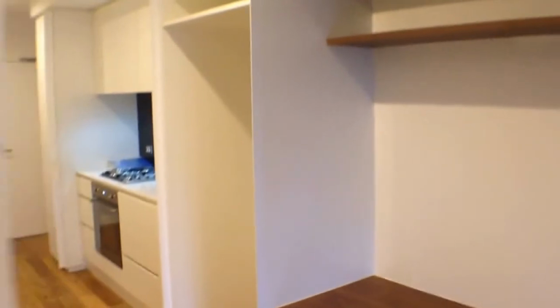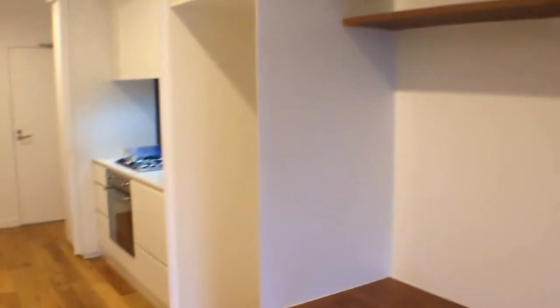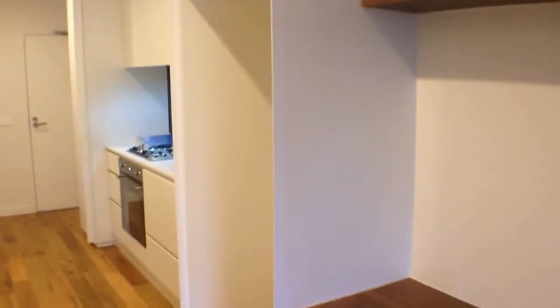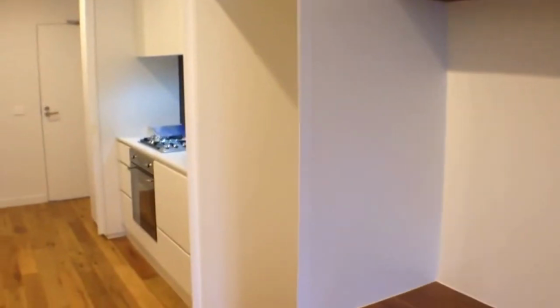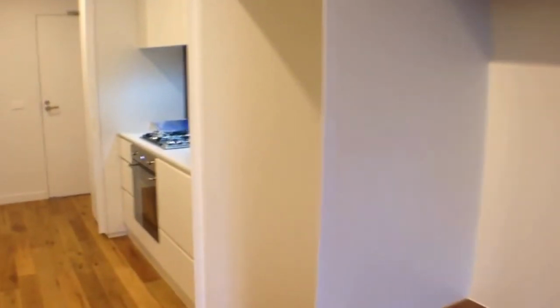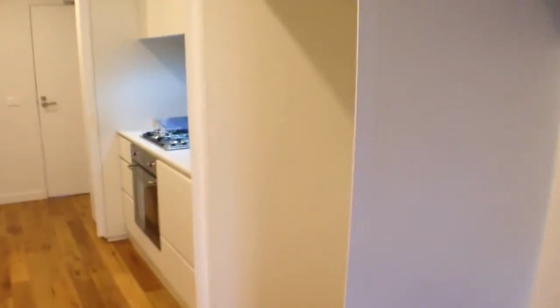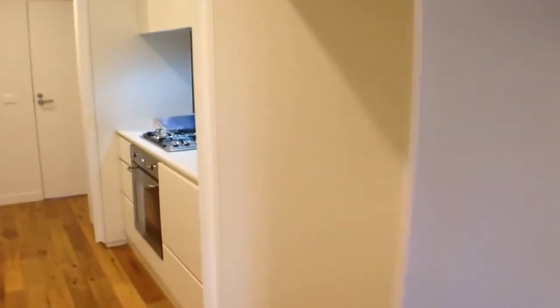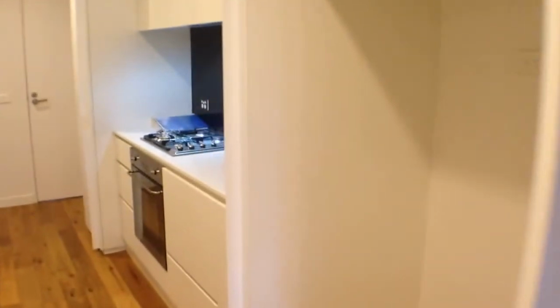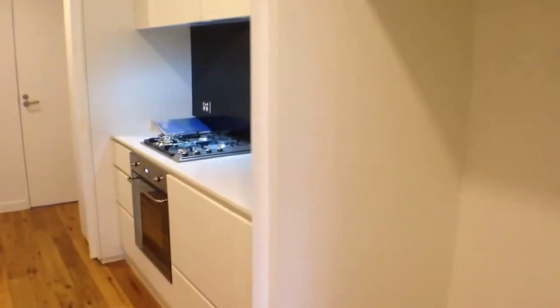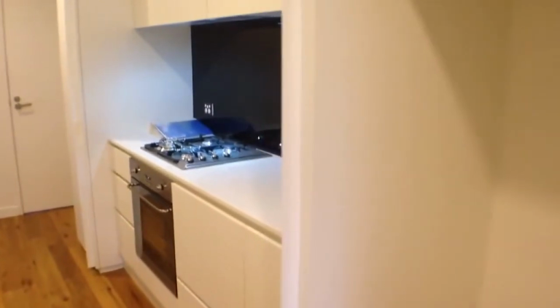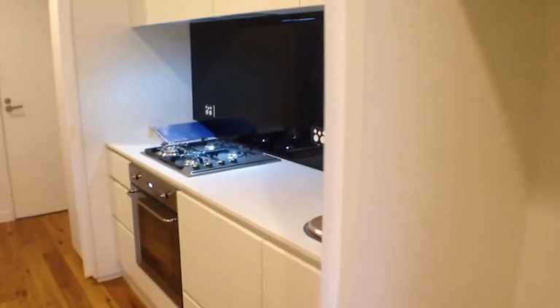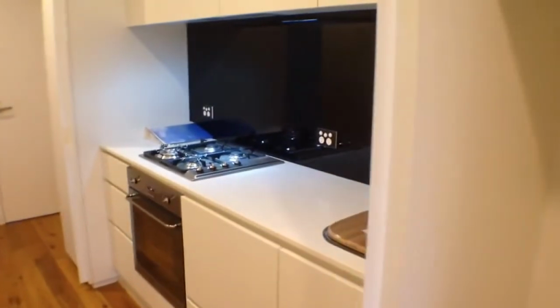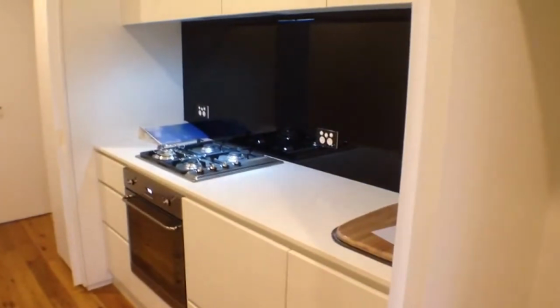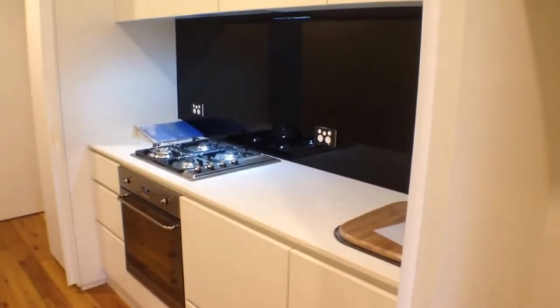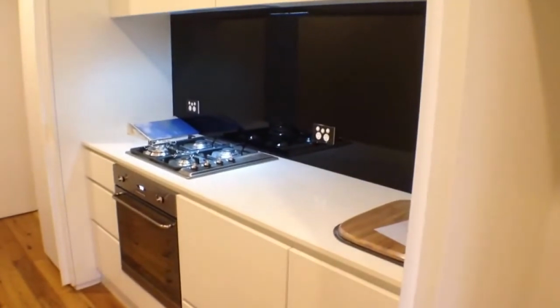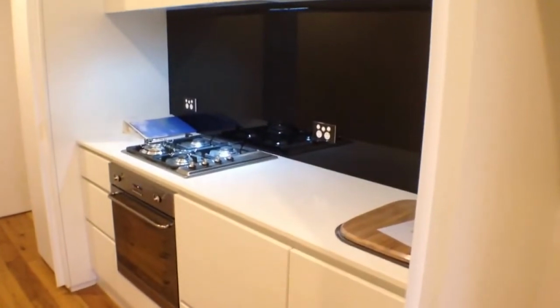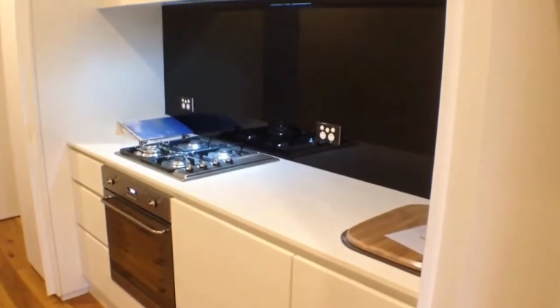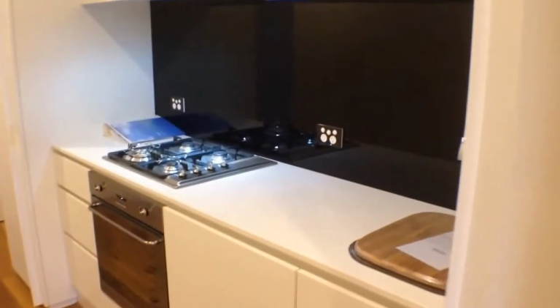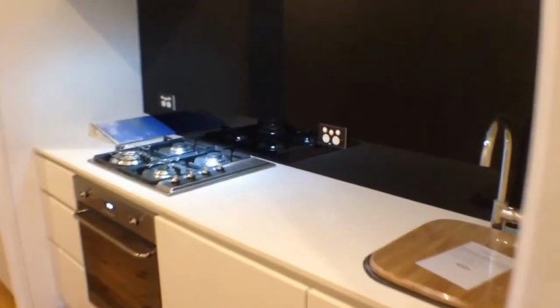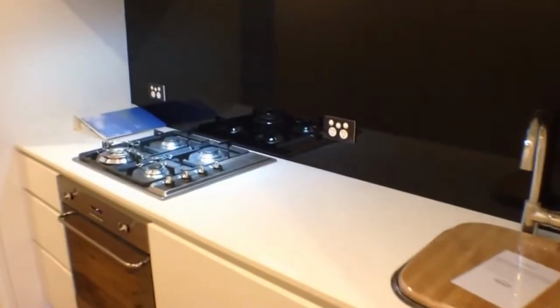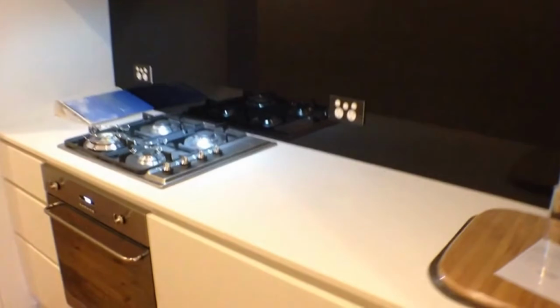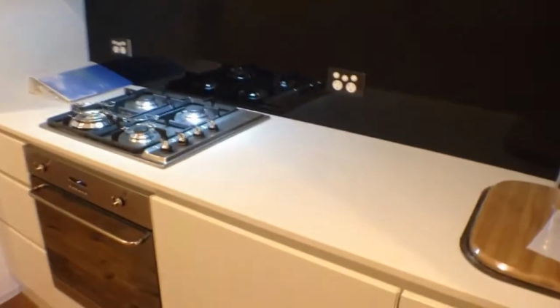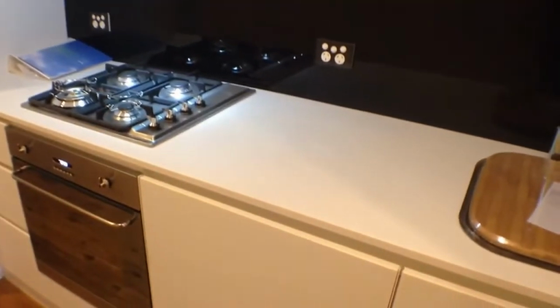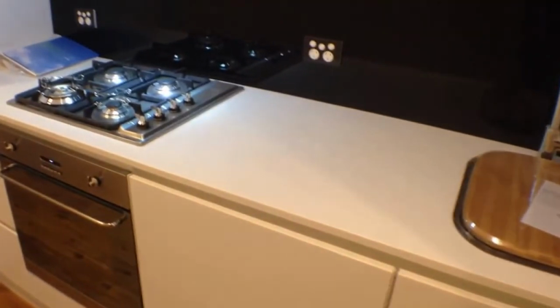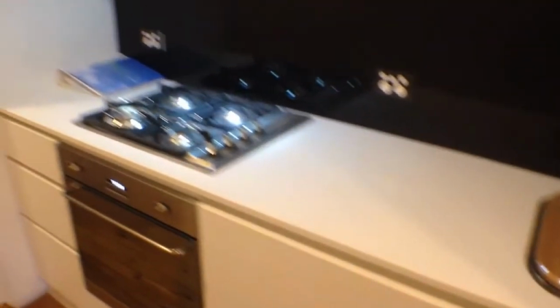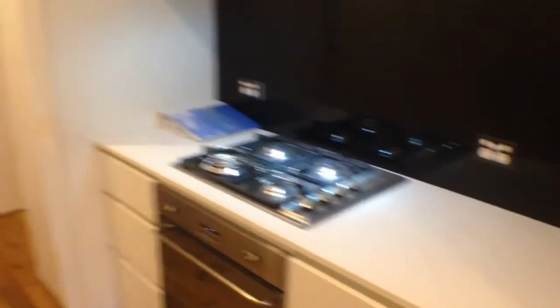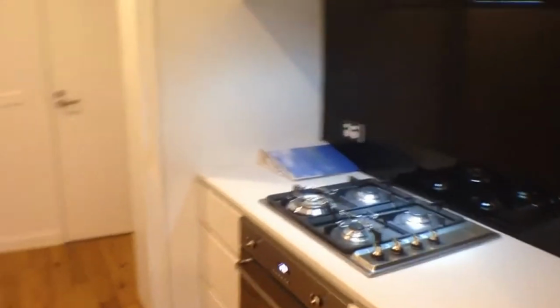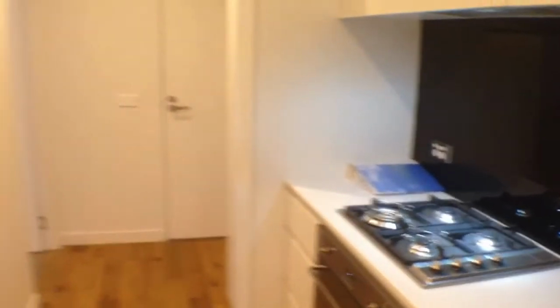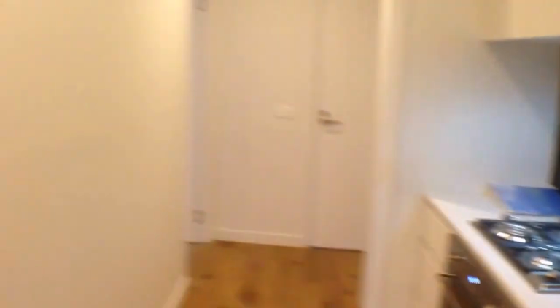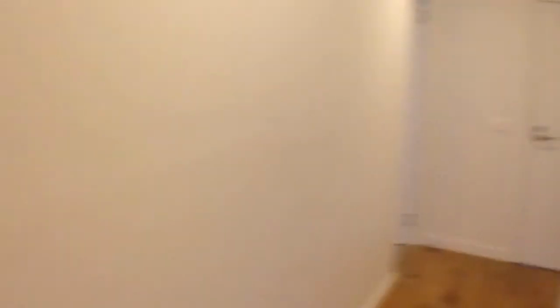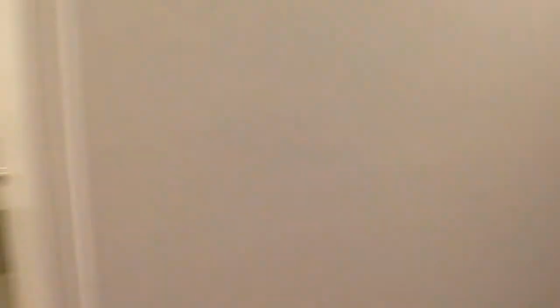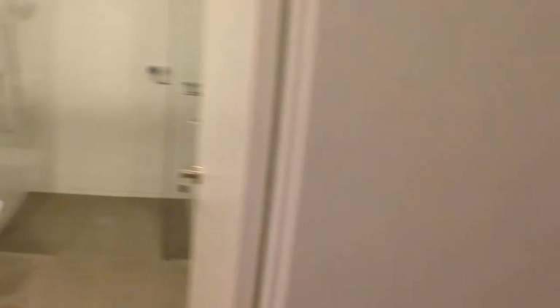You've got a spot here for your fridge, followed by some stone bench tops and Smeg stainless steel appliances including oven, cooktop, glass splashbacks, and there's even a dish drawer. Good pantry space too.